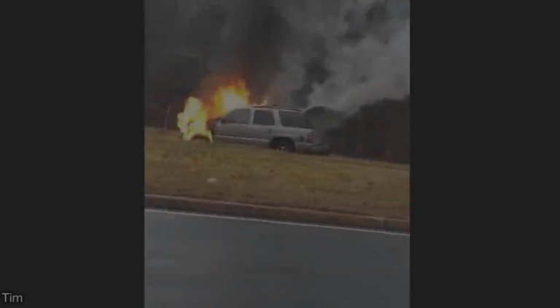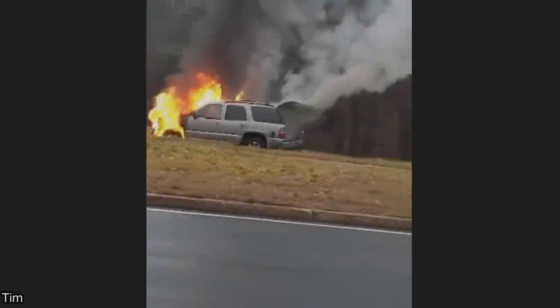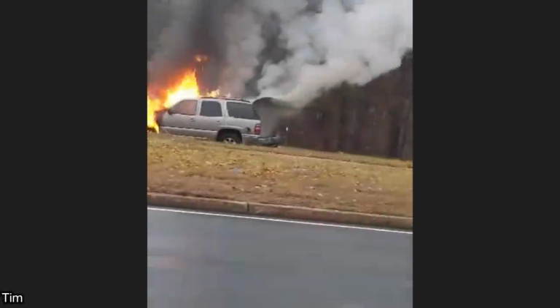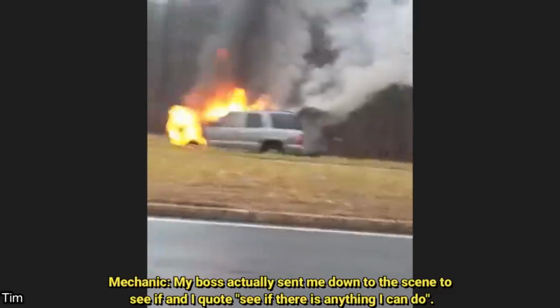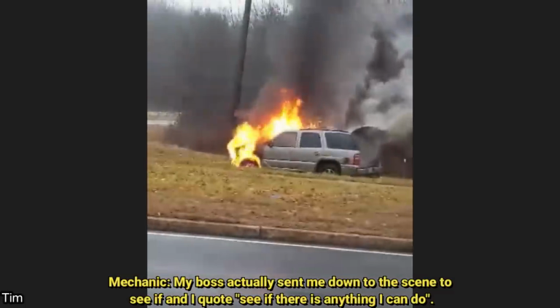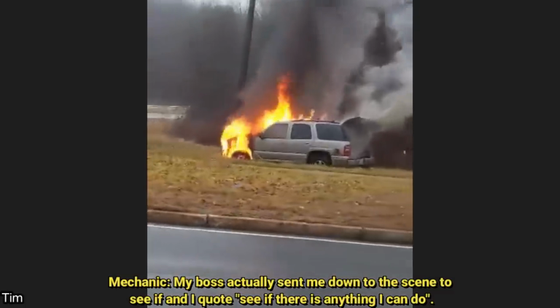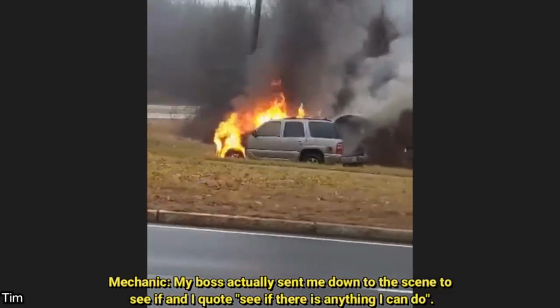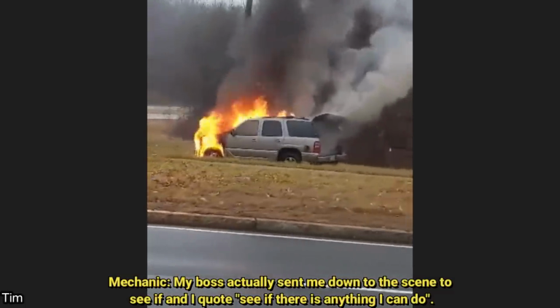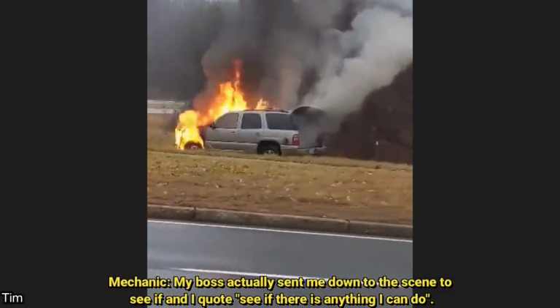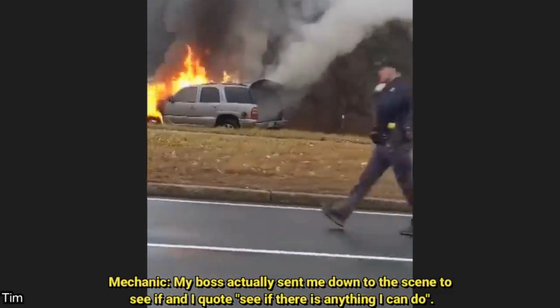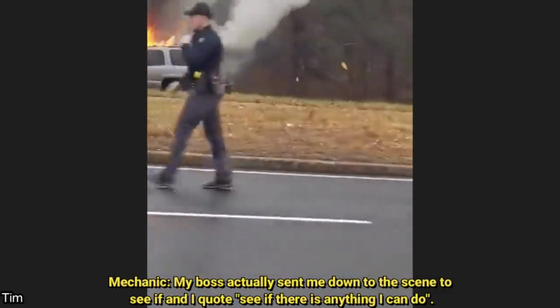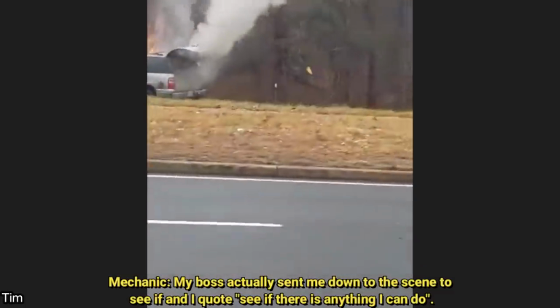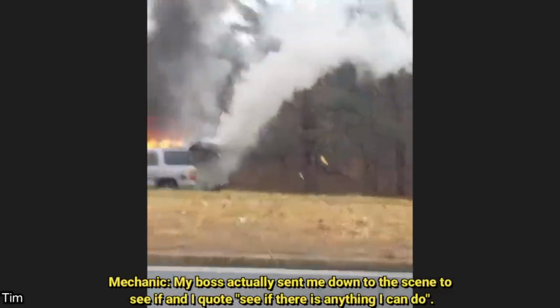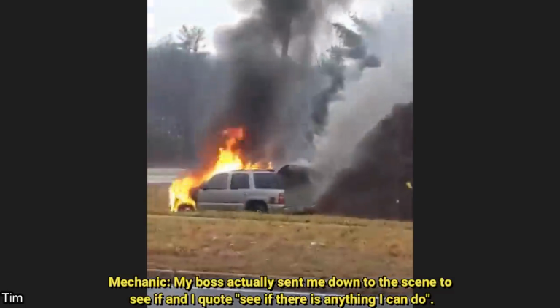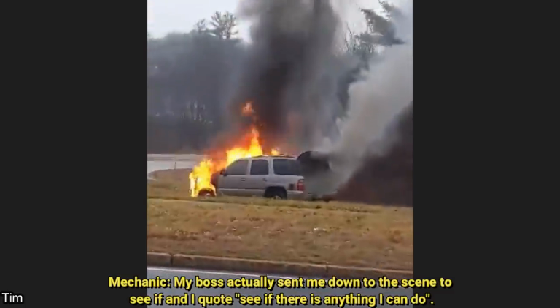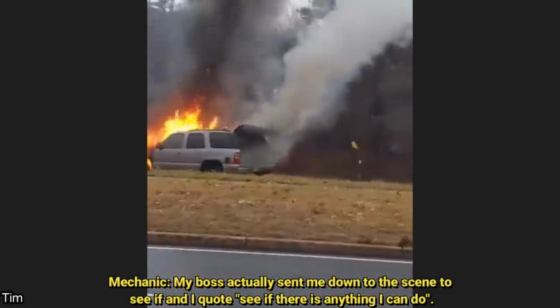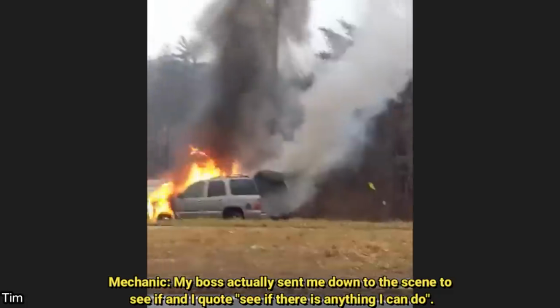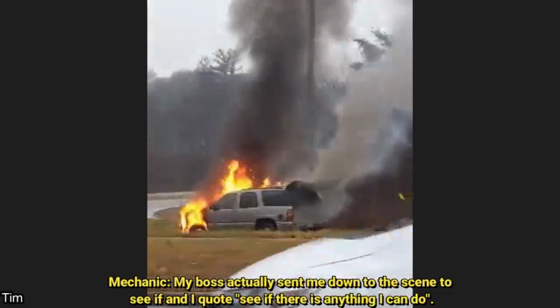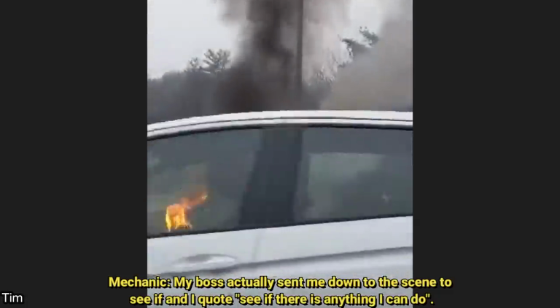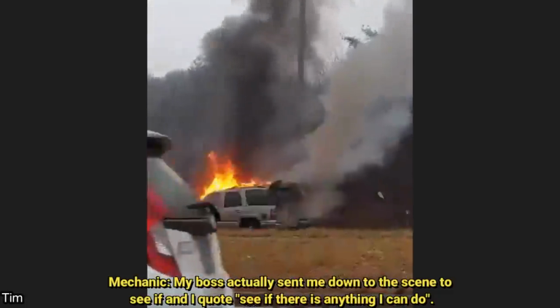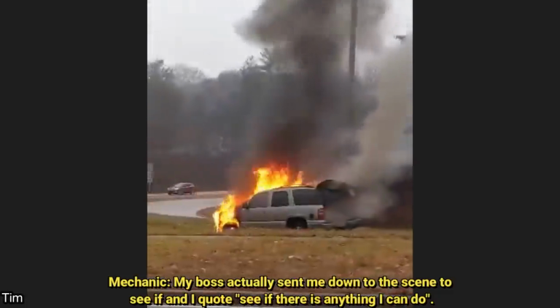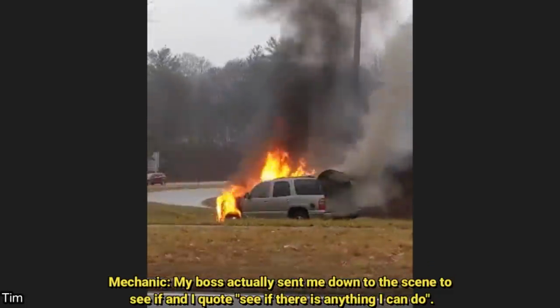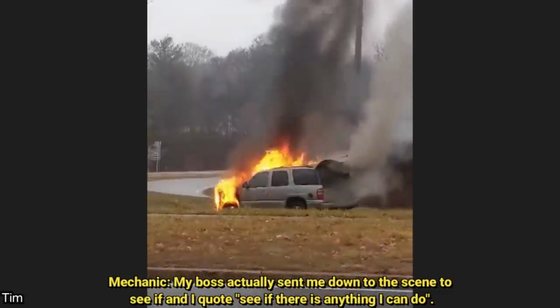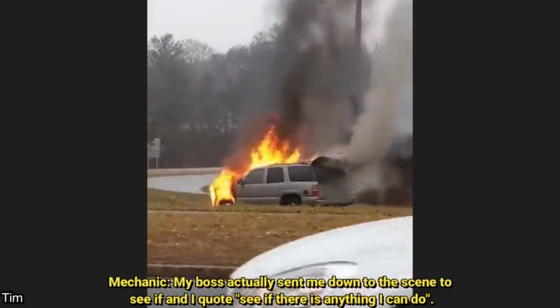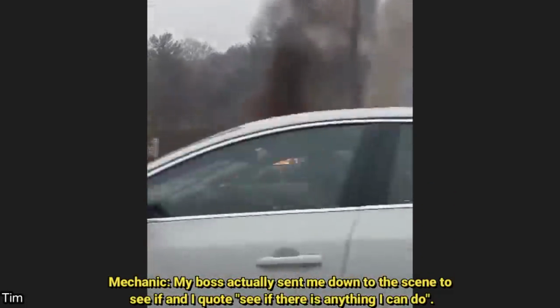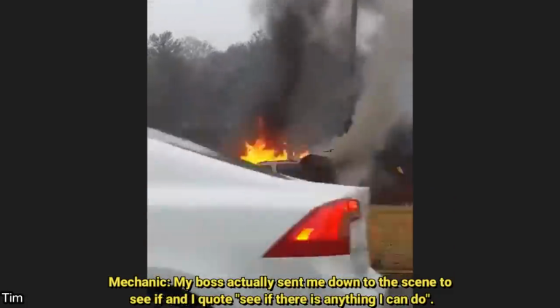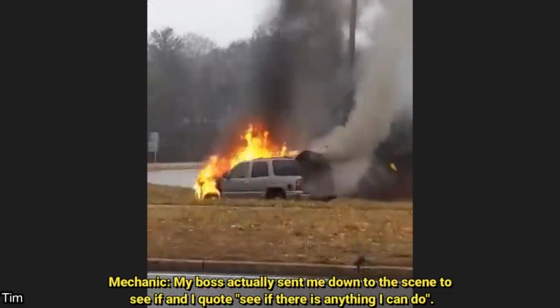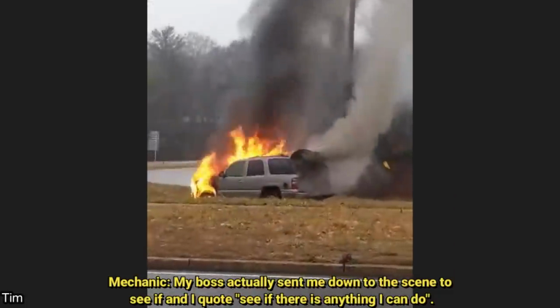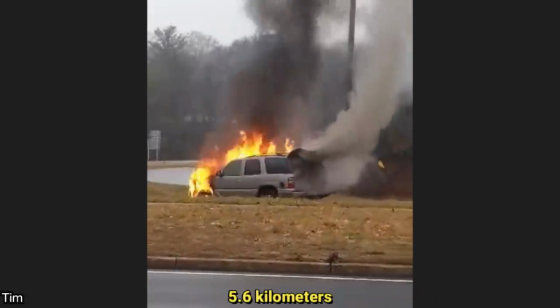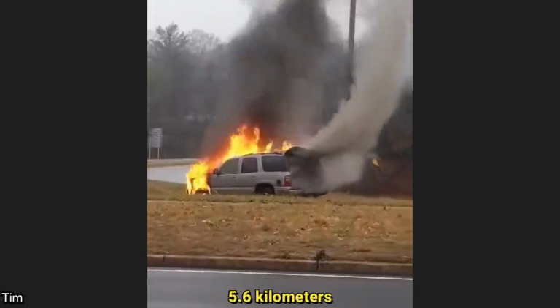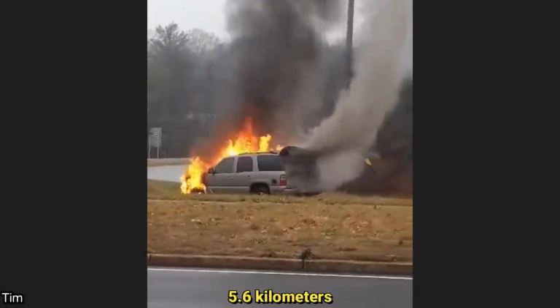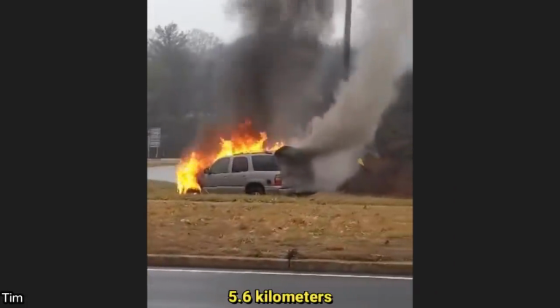This was sent in from a viewer who had a customer getting his vehicle towed to the shop because another shop did a terrible job trying to fix a wiring issue. Unfortunately for the customer, the vehicle caught on fire just three and a half miles away from the shop.